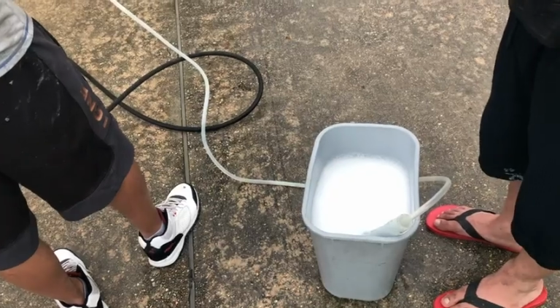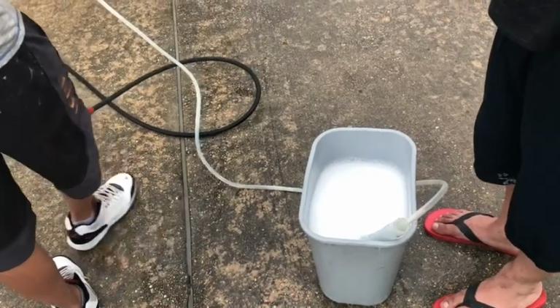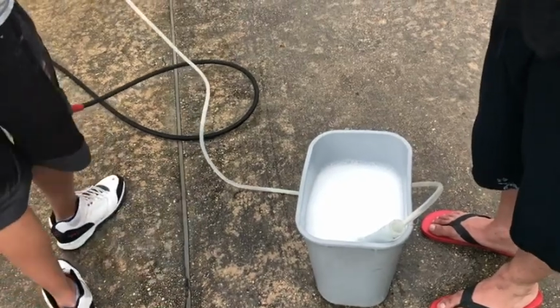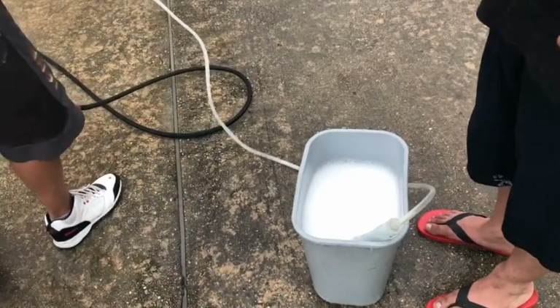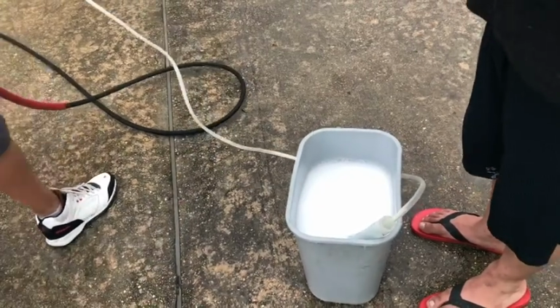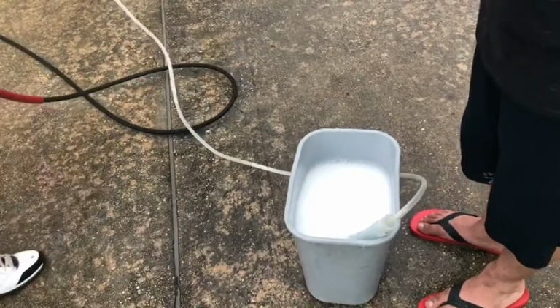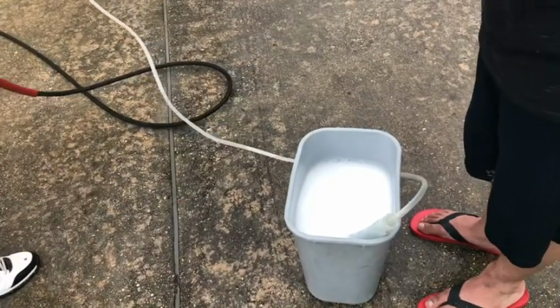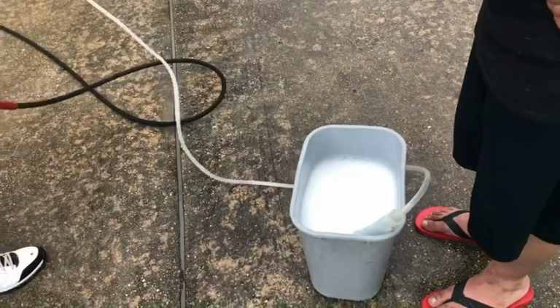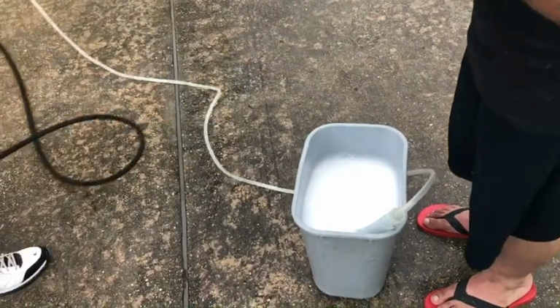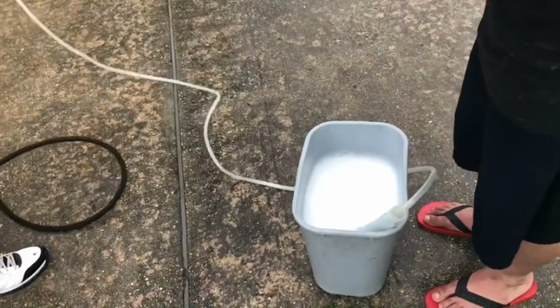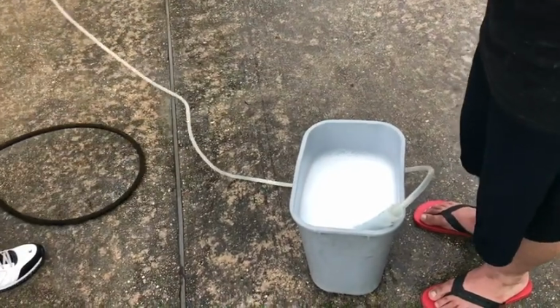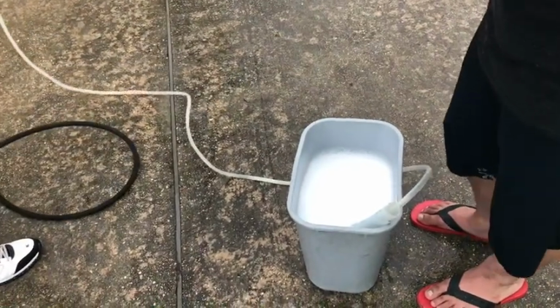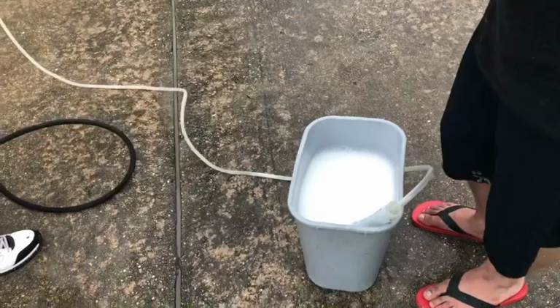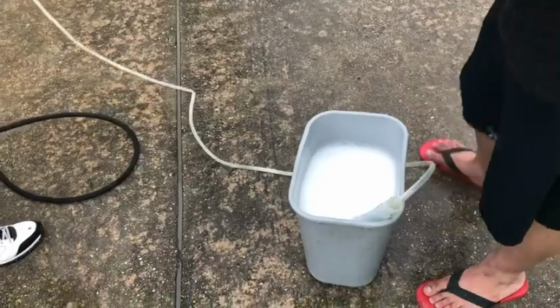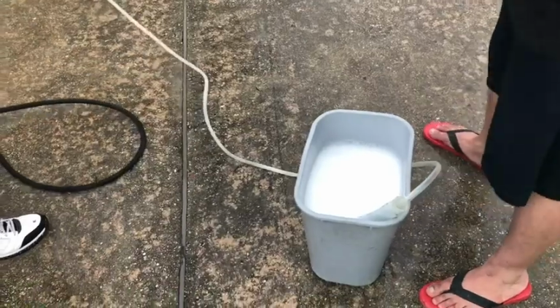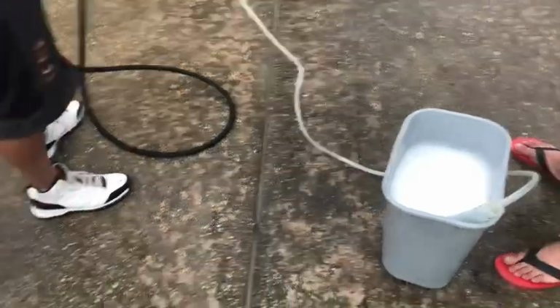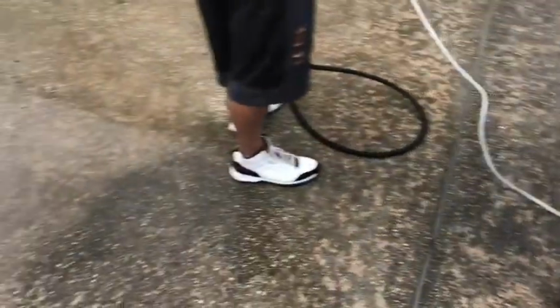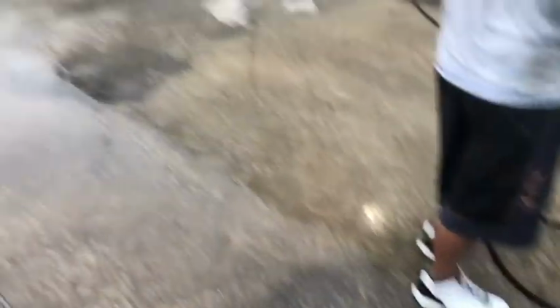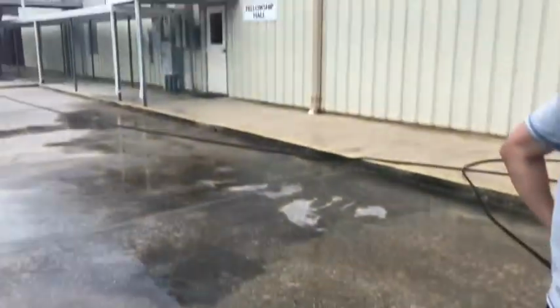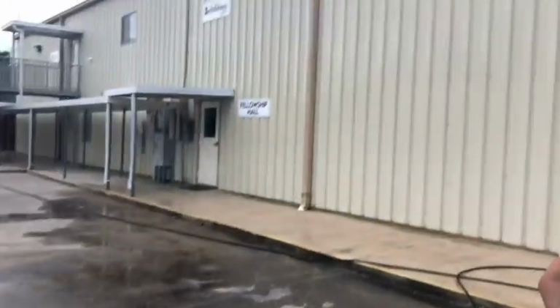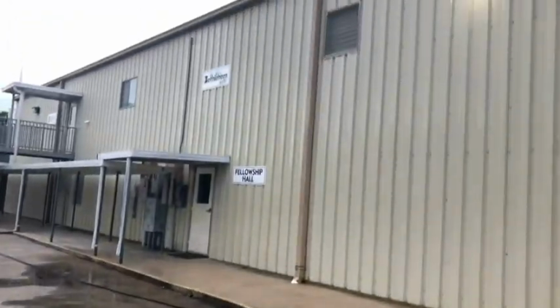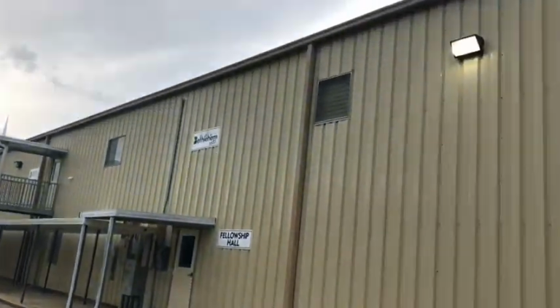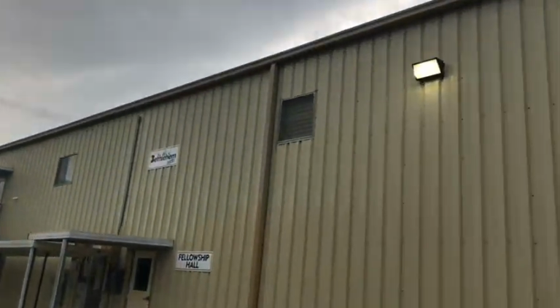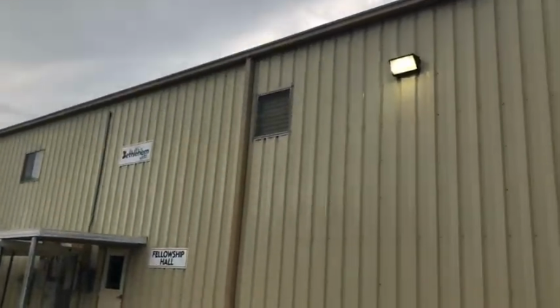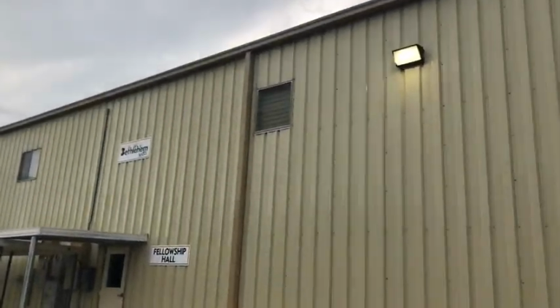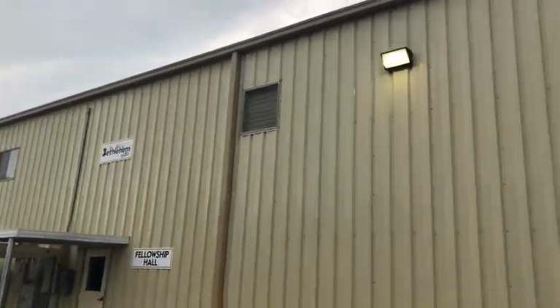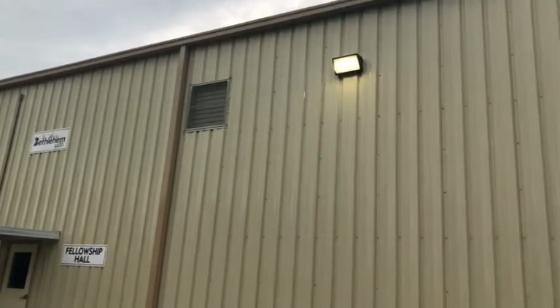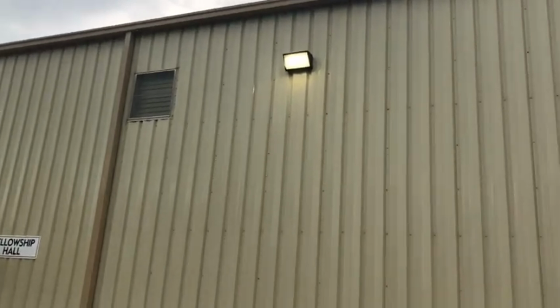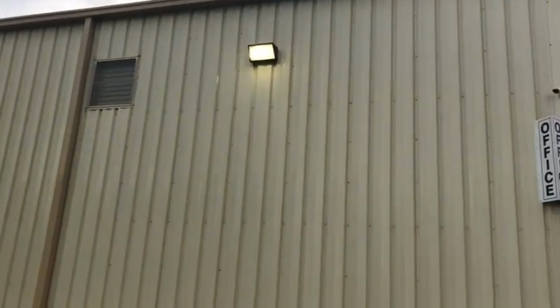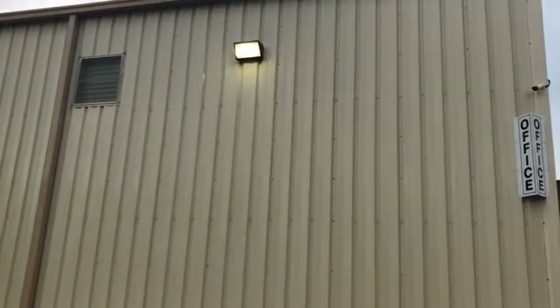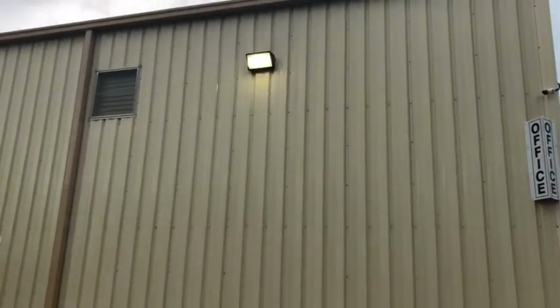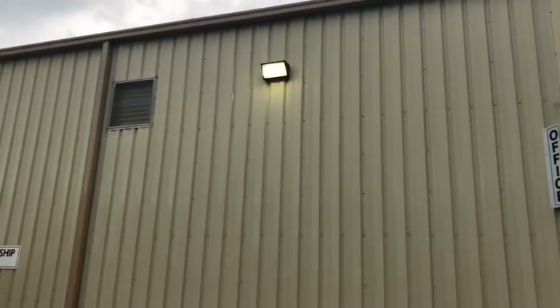Hey guys, this is Billy Davidson with Davidson Pressure Washing Painting out of Hammond, Louisiana. I wanted to talk to y'all about how to pressure wash one of these metal siding buildings.